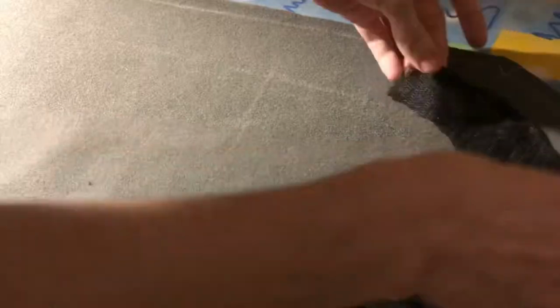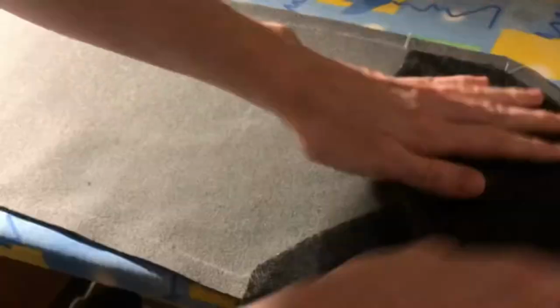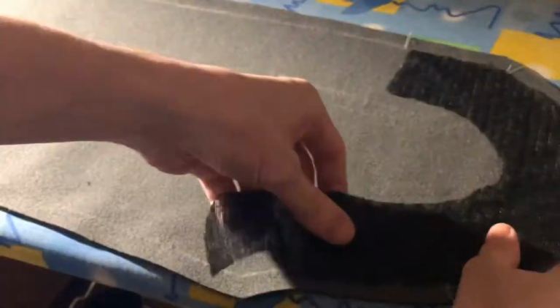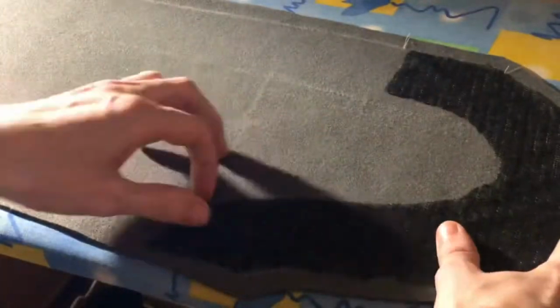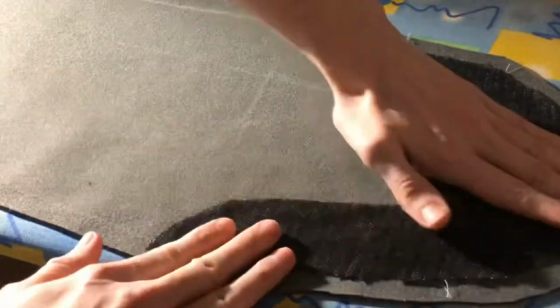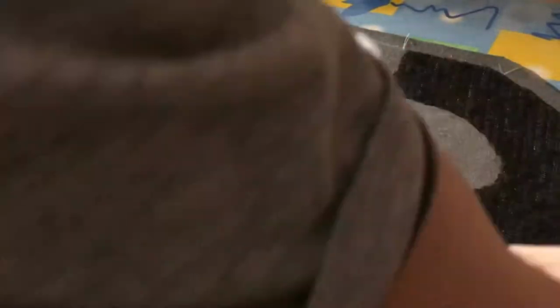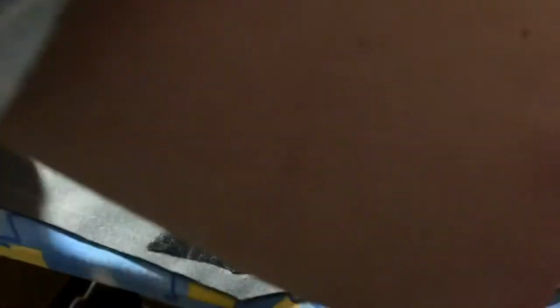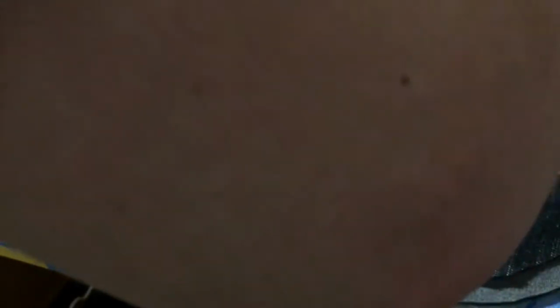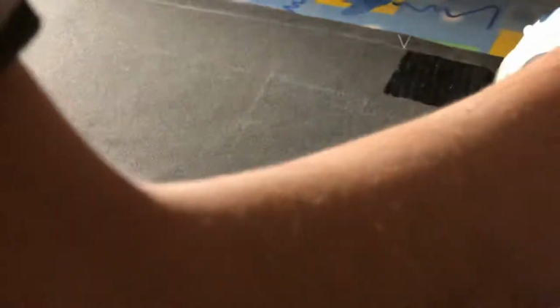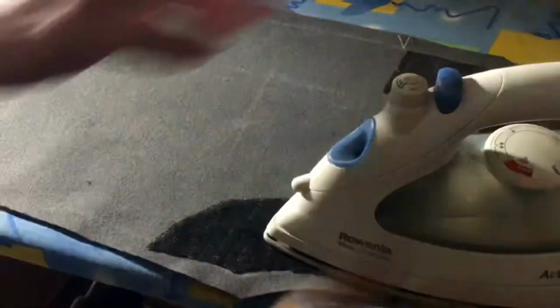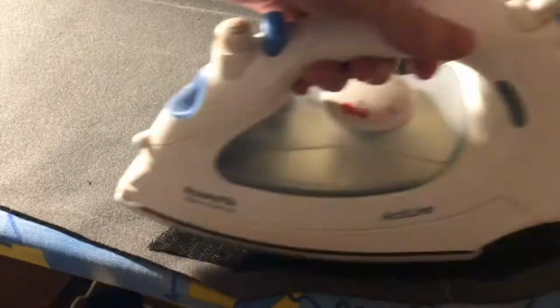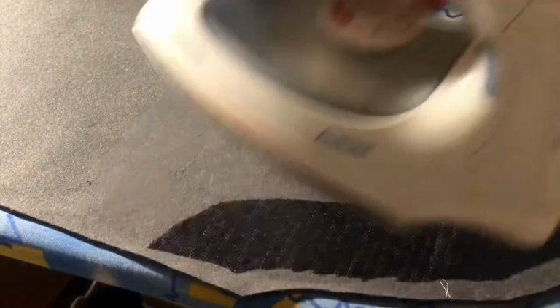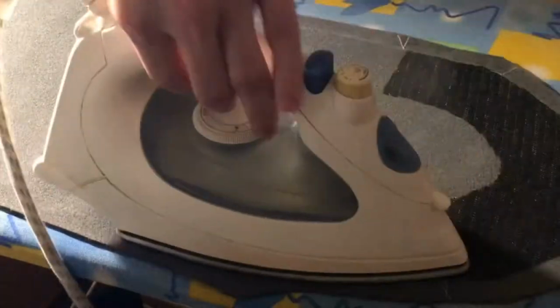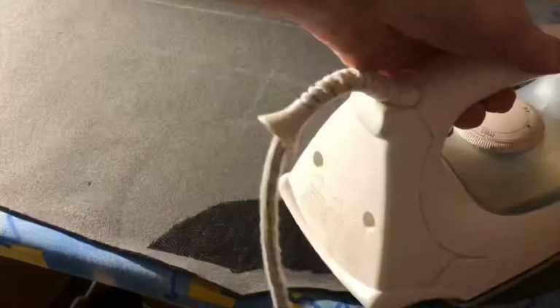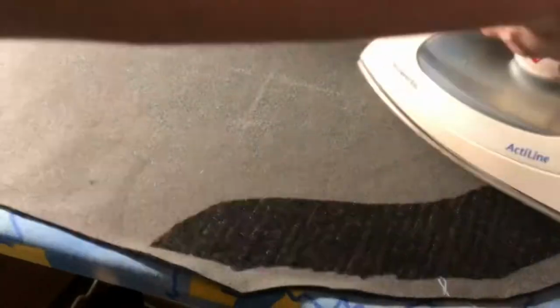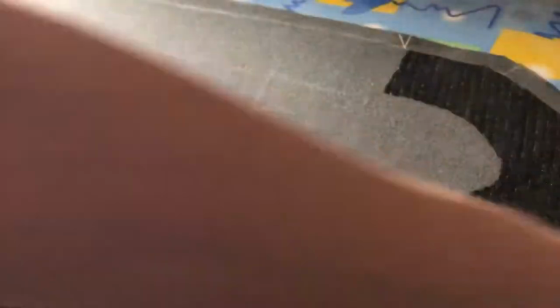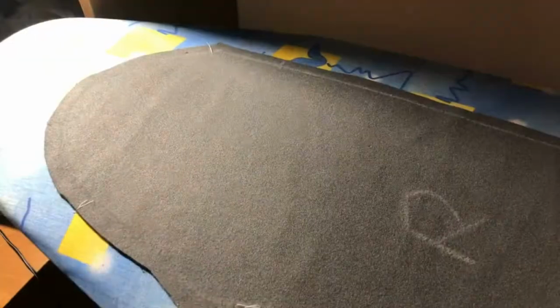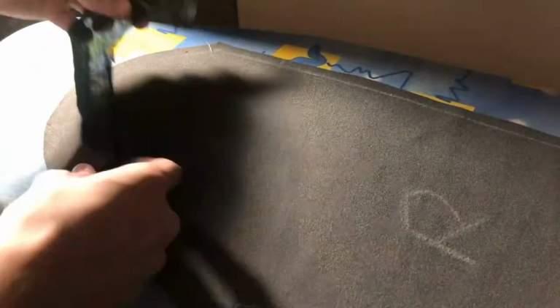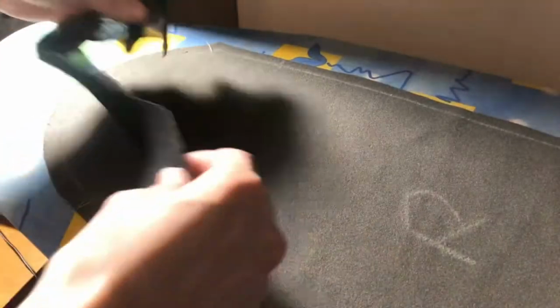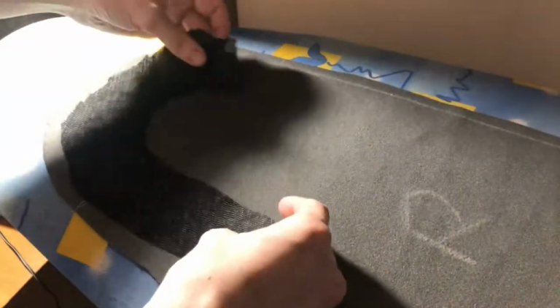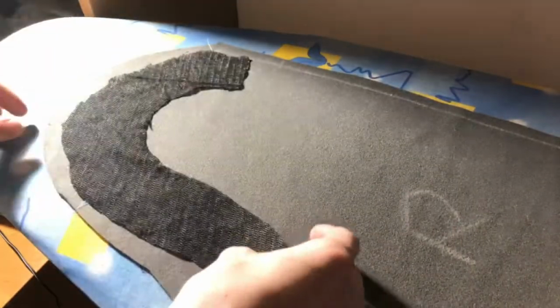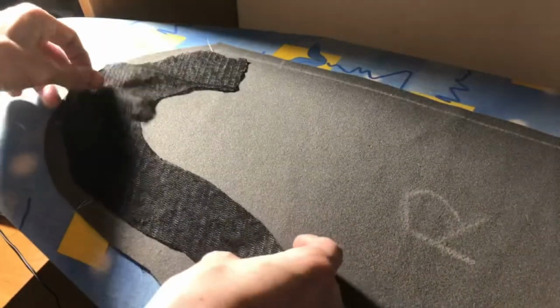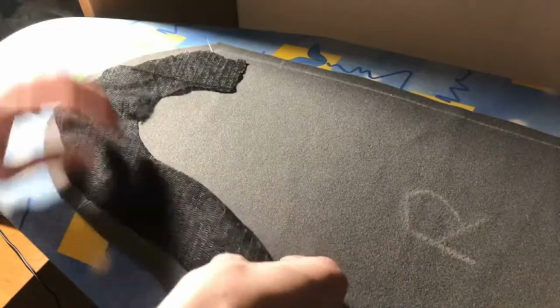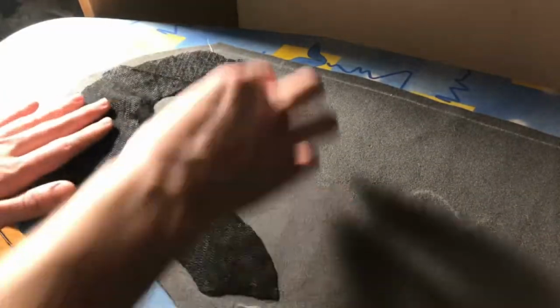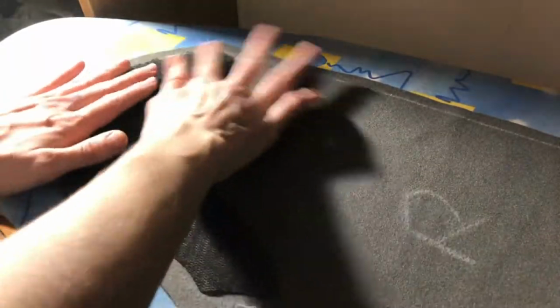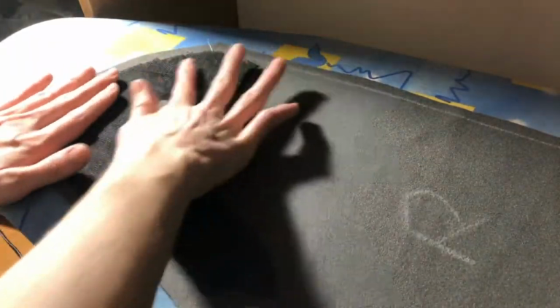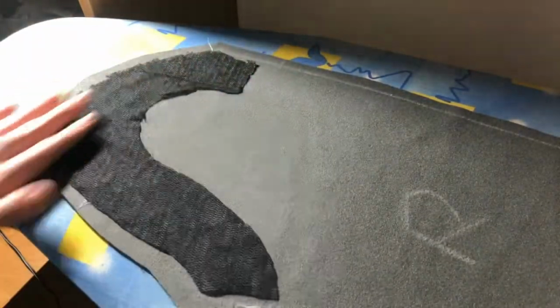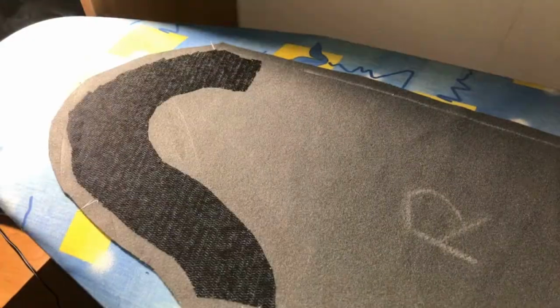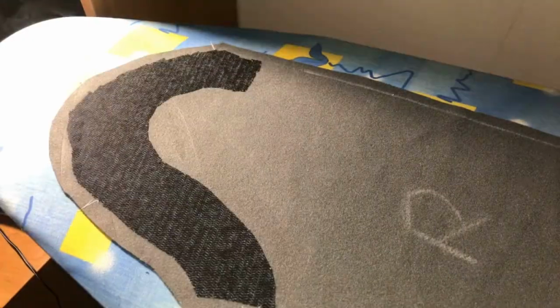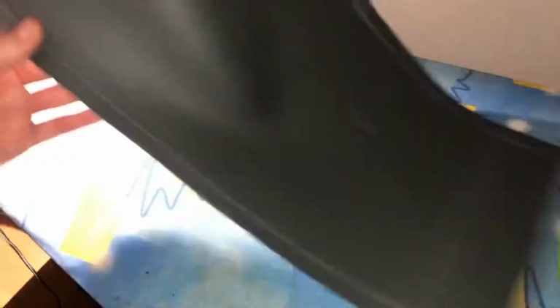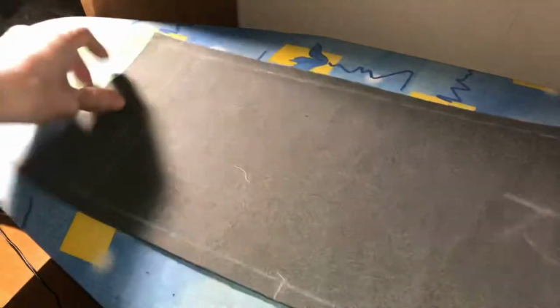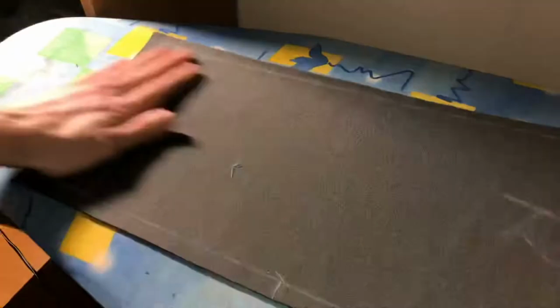I didn't apply as much interfacing to the sleeves though, because I kind of wanted them to stretch and accommodate my arm, so I only applied it traditionally to the parts that you want to reinforce.